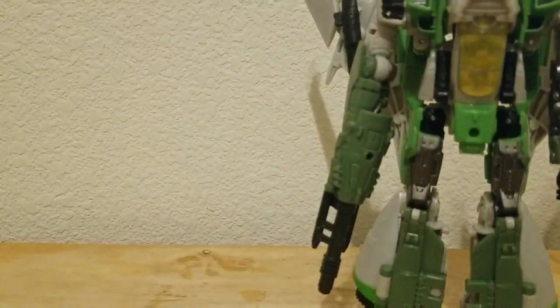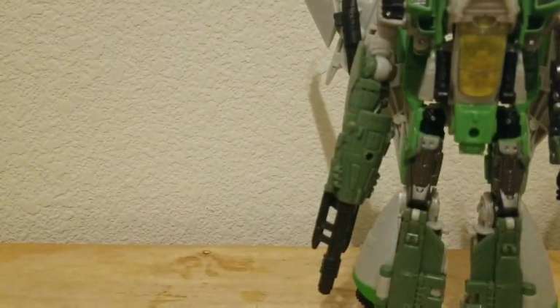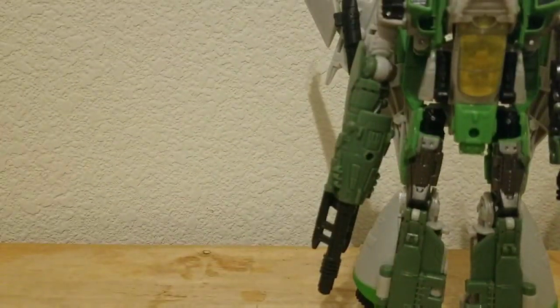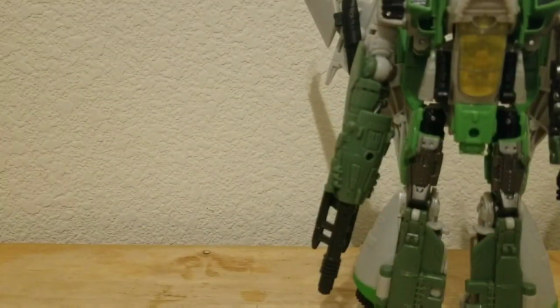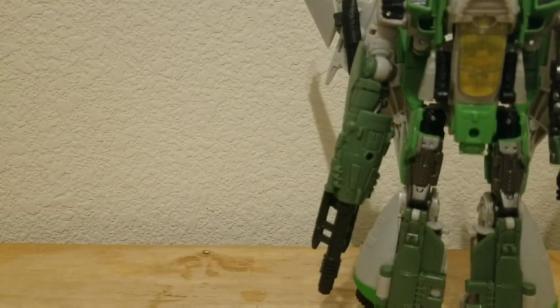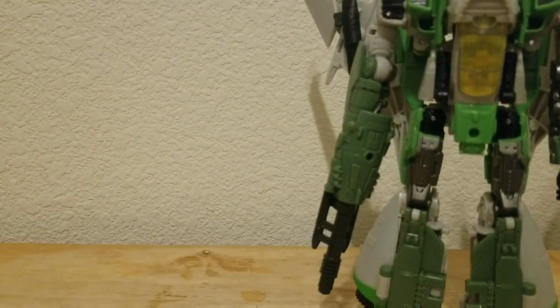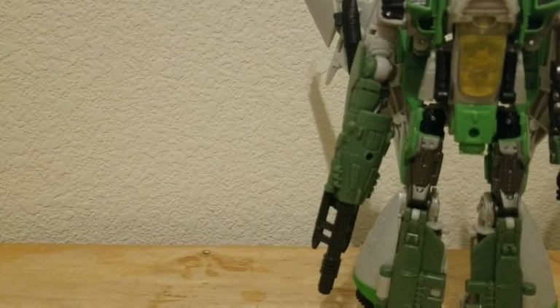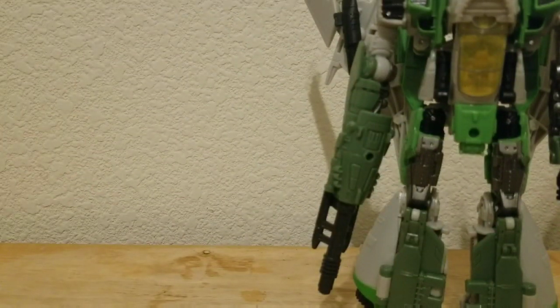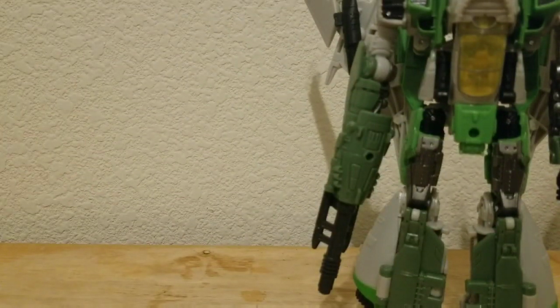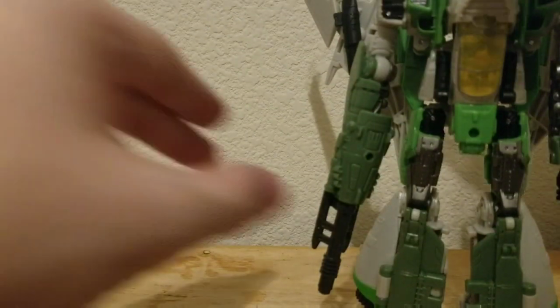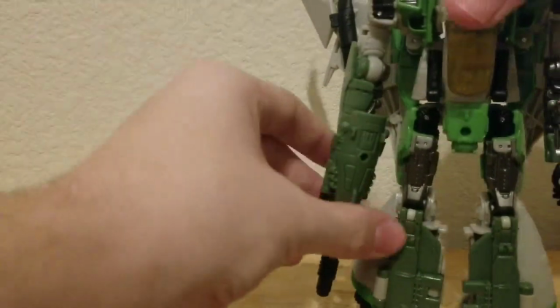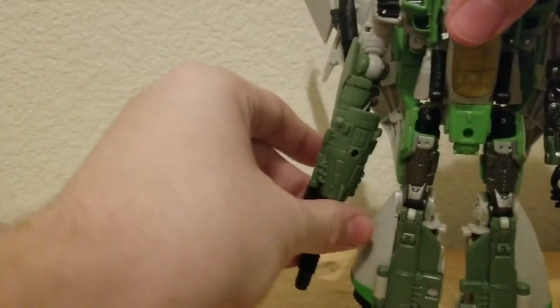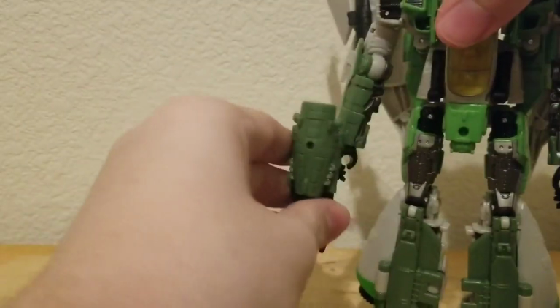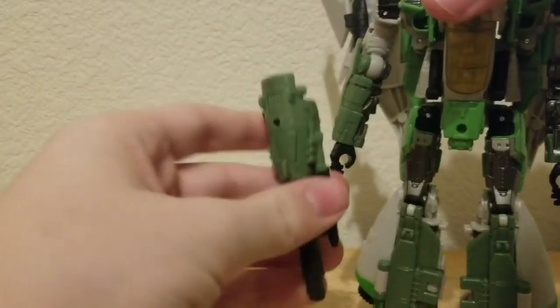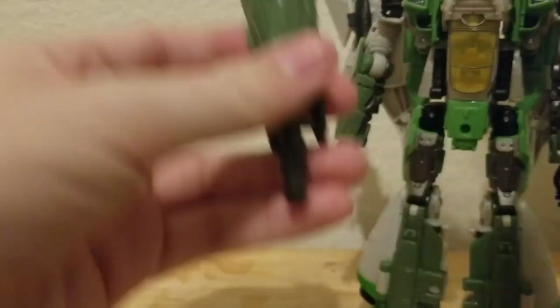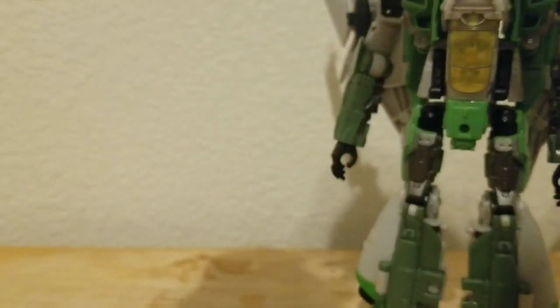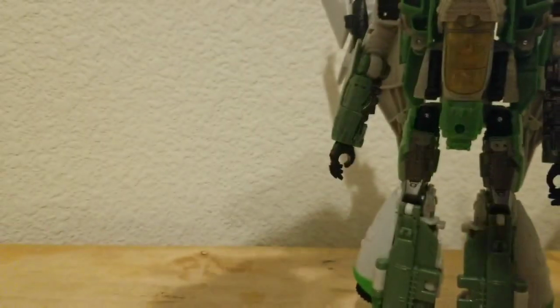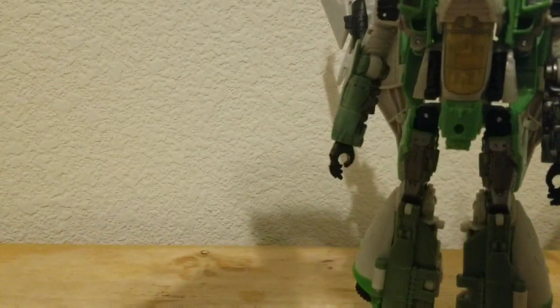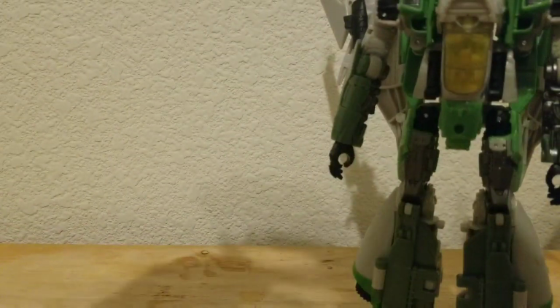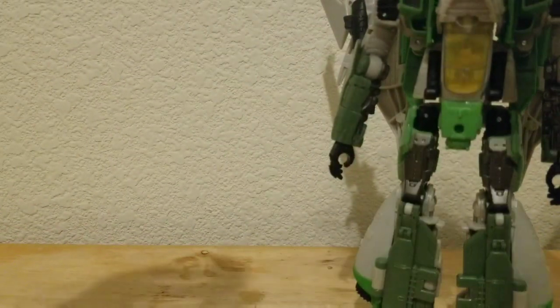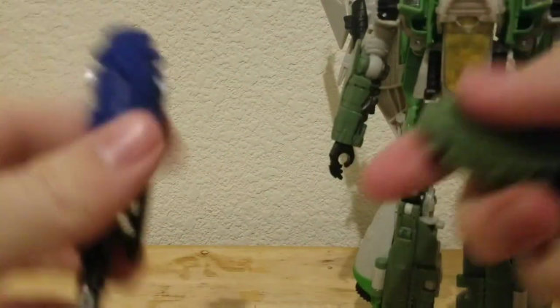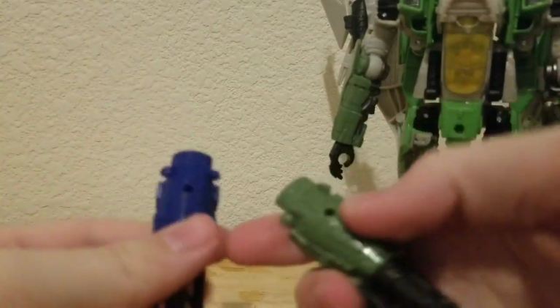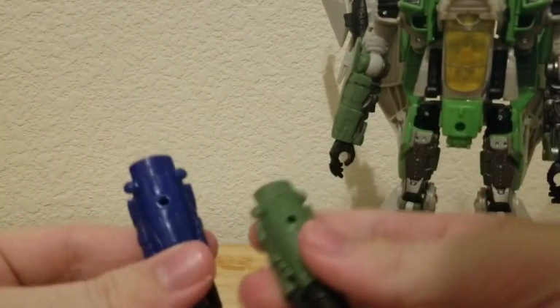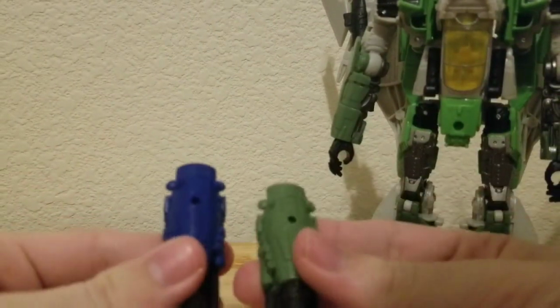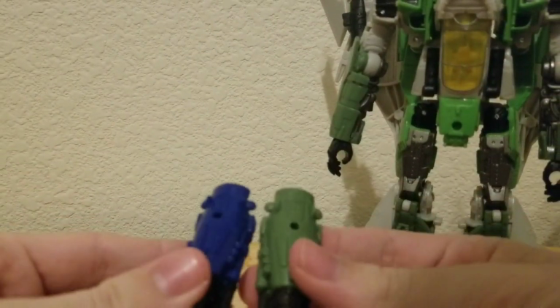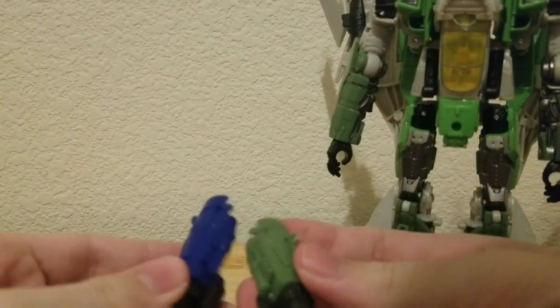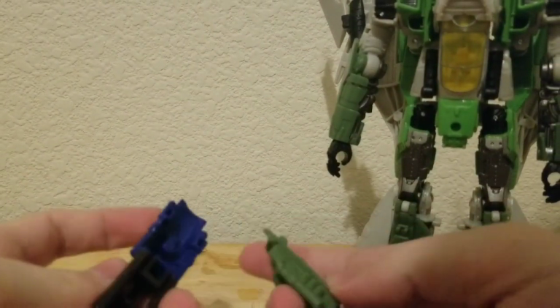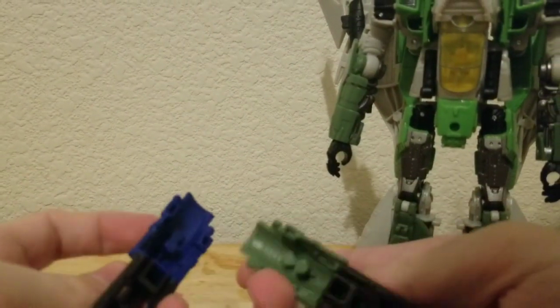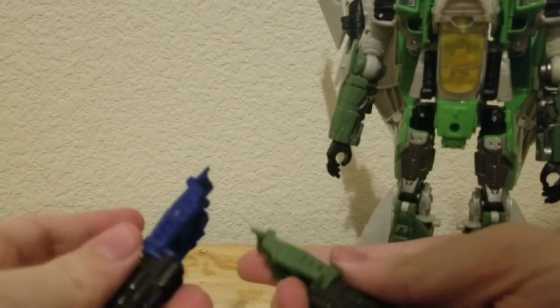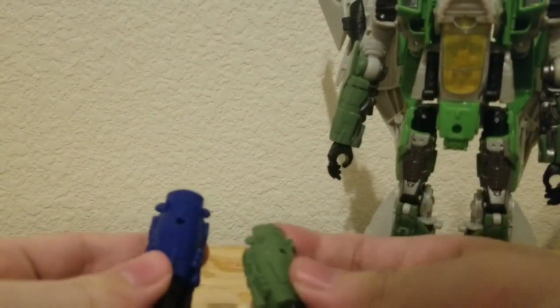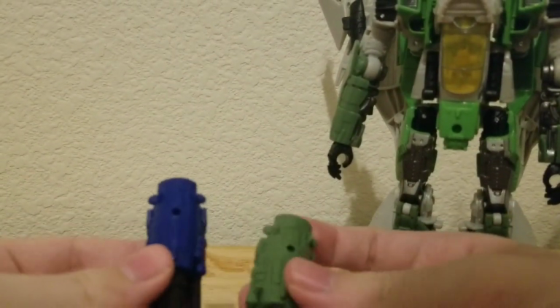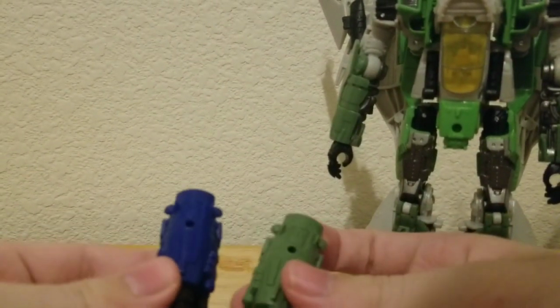One more thing — for the guns, pretty much the same exact thing. This one's blue and this one's green.